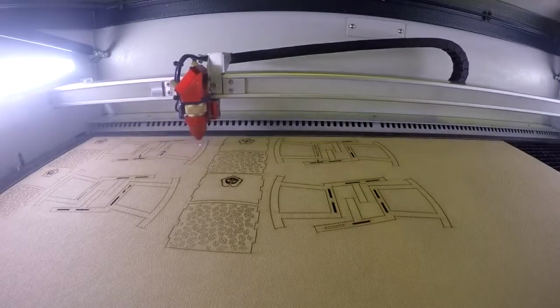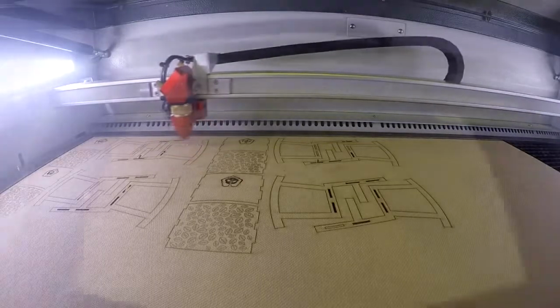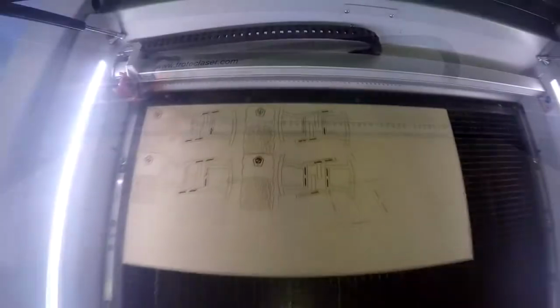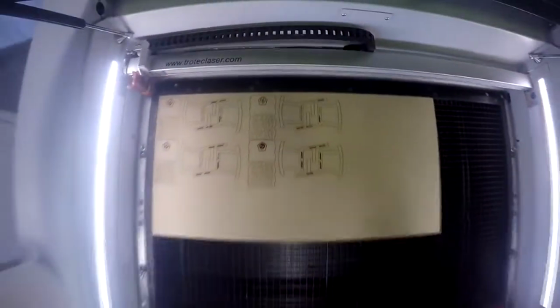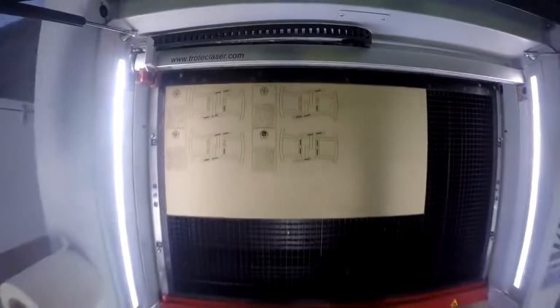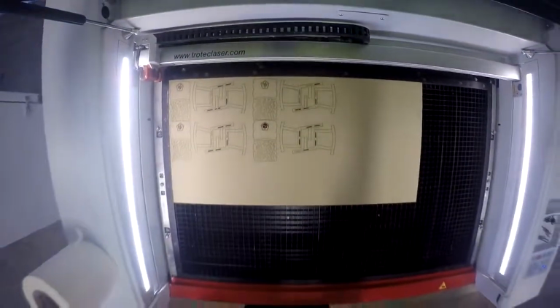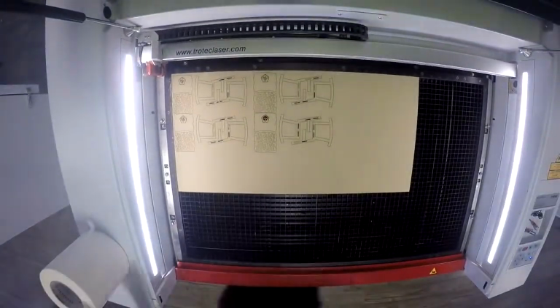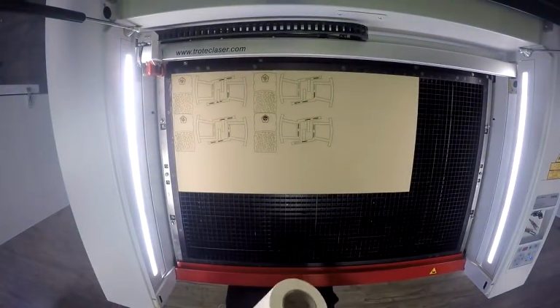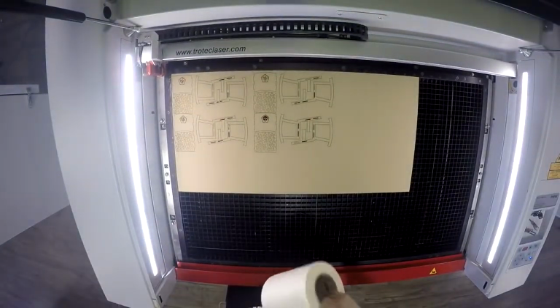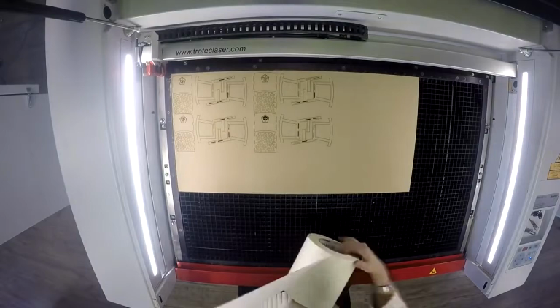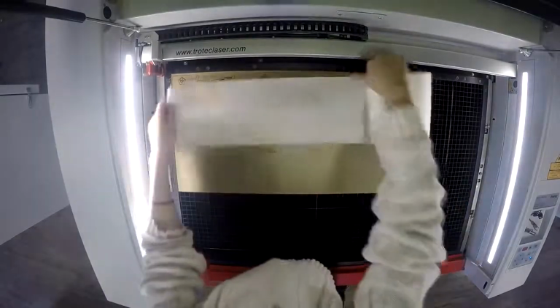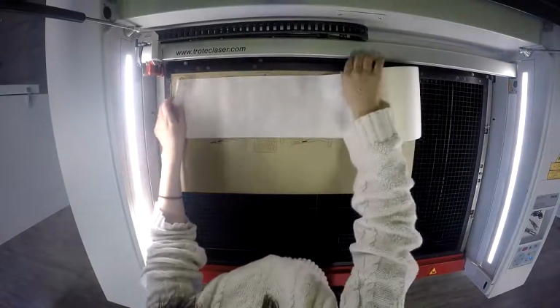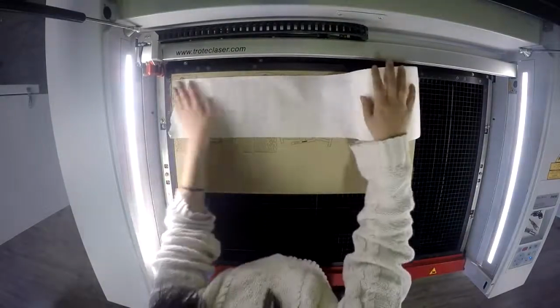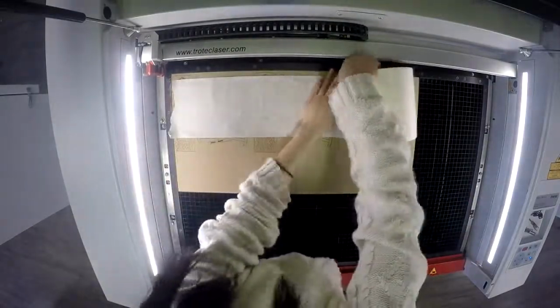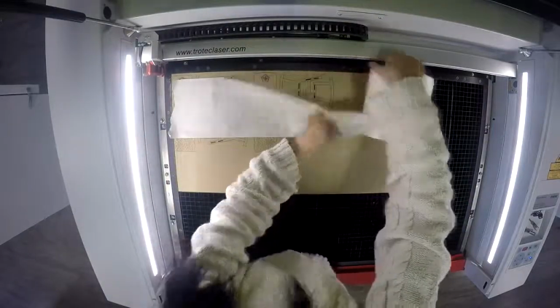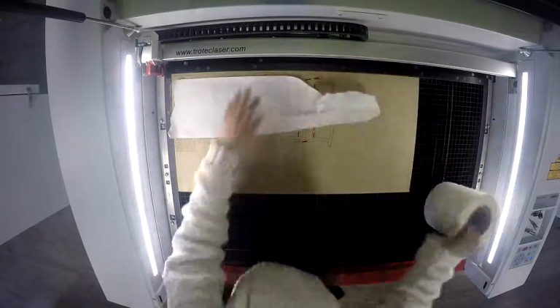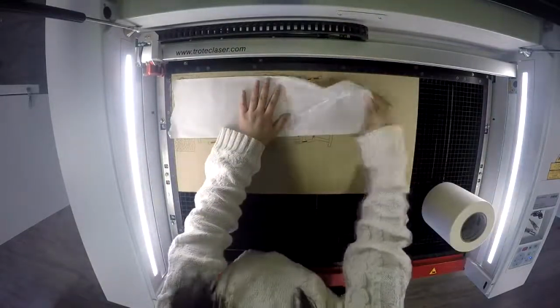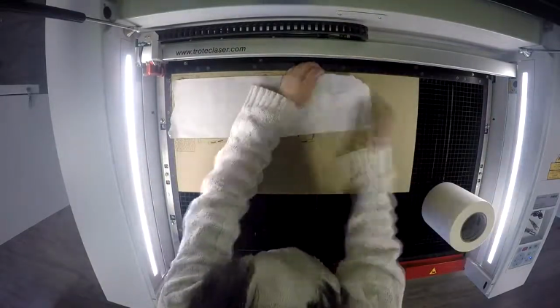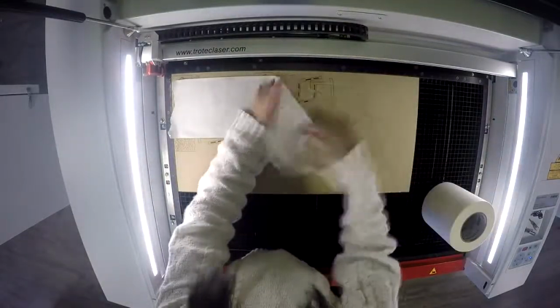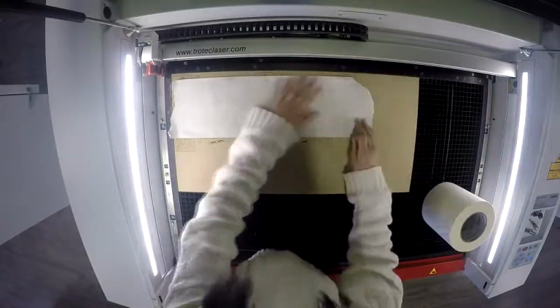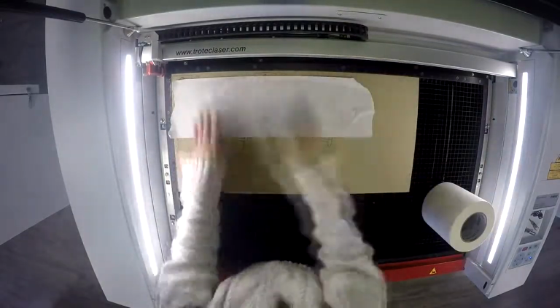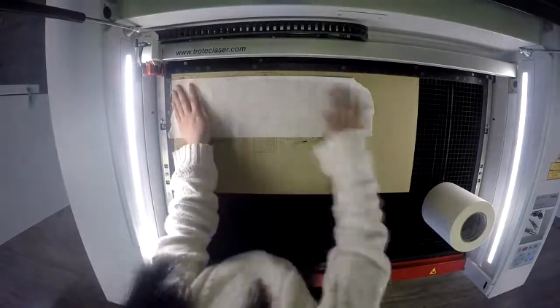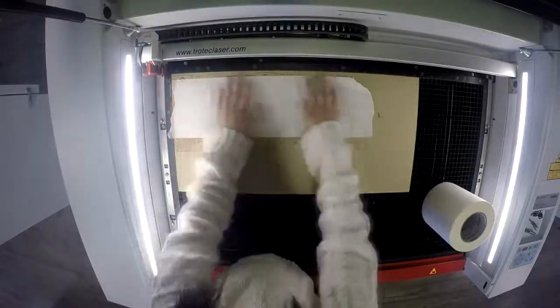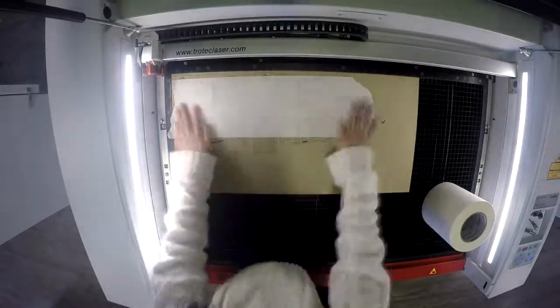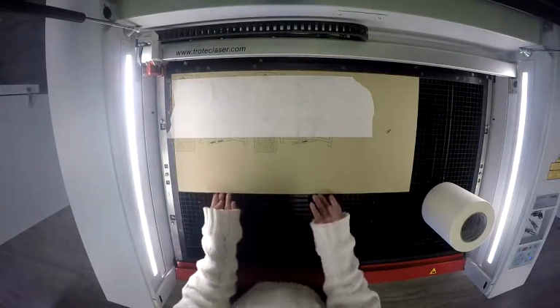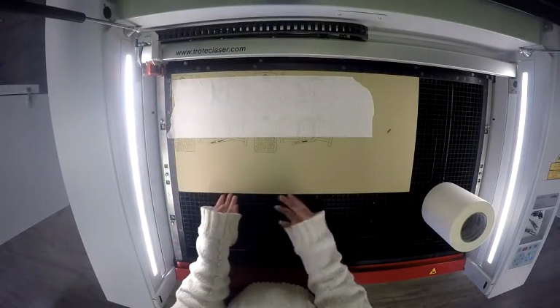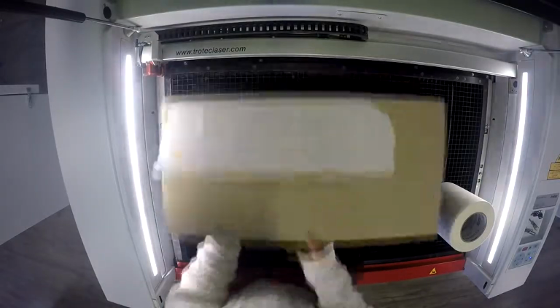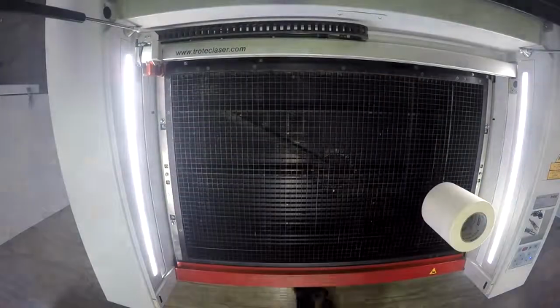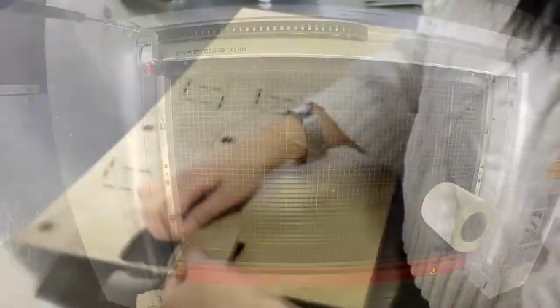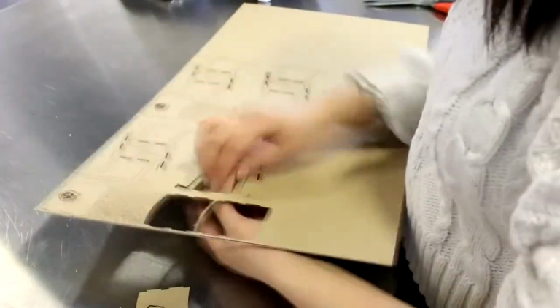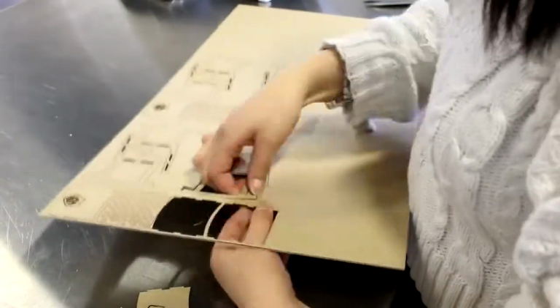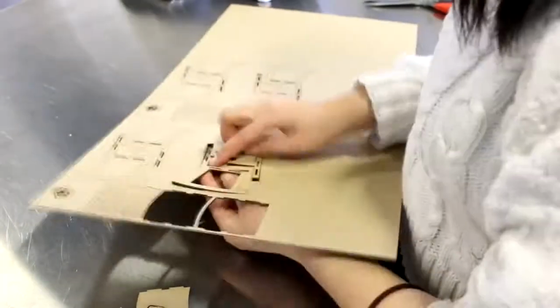This material is a natural cellulose fiber with an untreated finish. It's available in three different thicknesses: one millimeter, 1.5 millimeters, and three millimeters. The sheet size is a 23.5-inch by 11.8-inch sheet. We then assembled our chair.